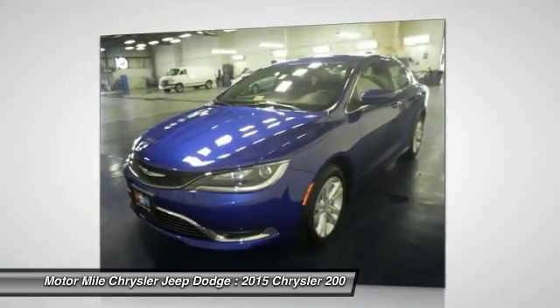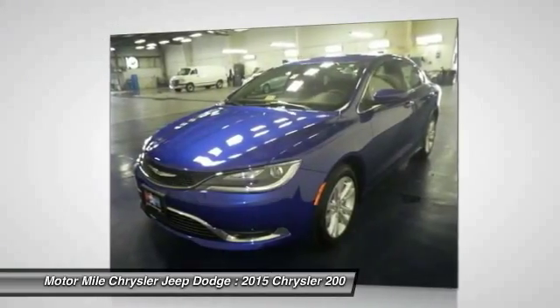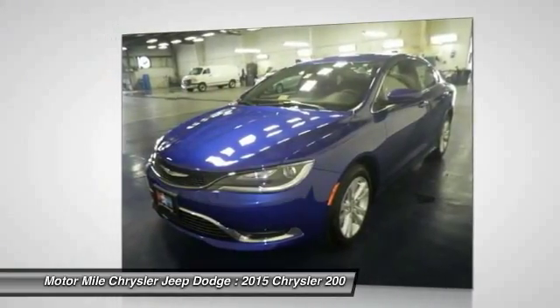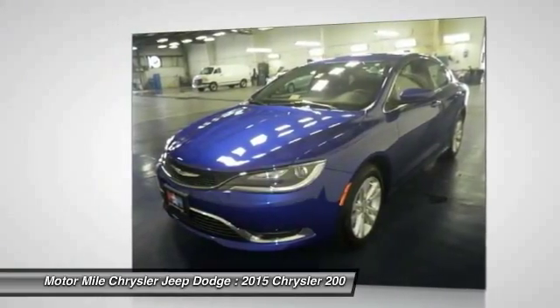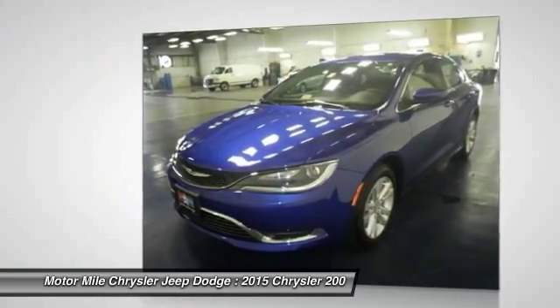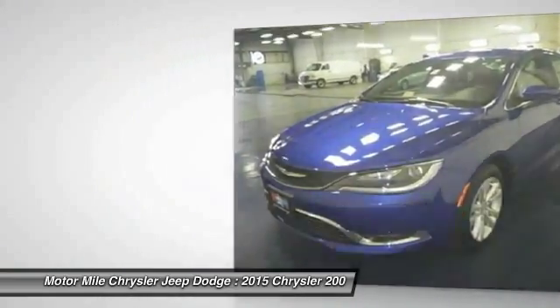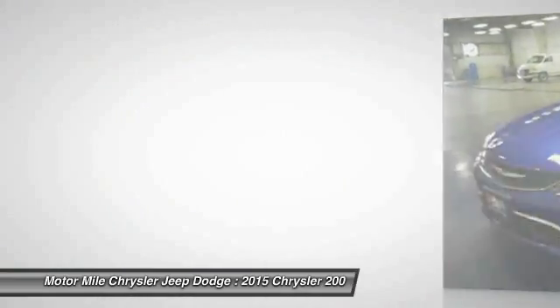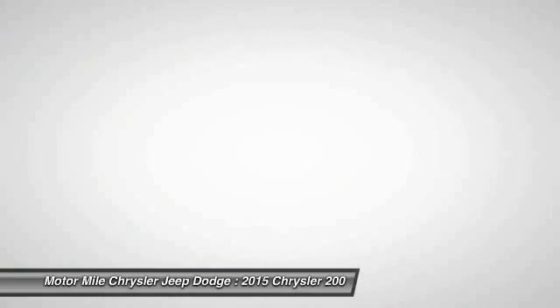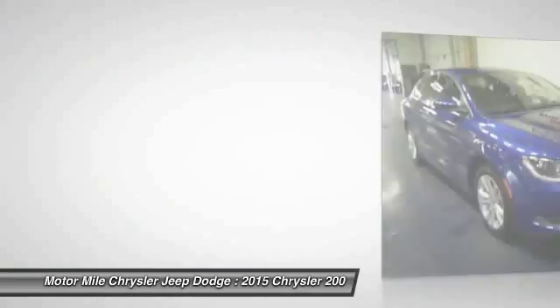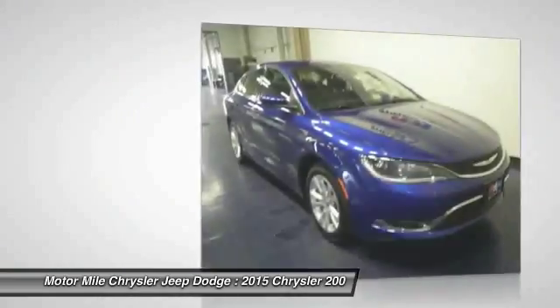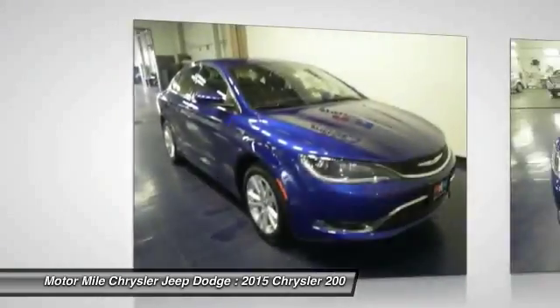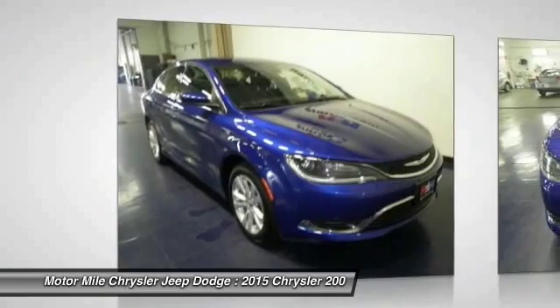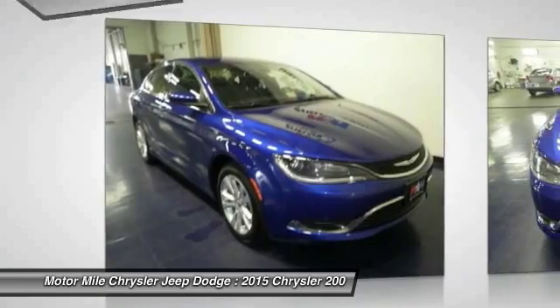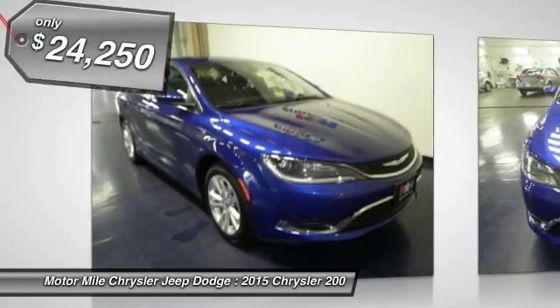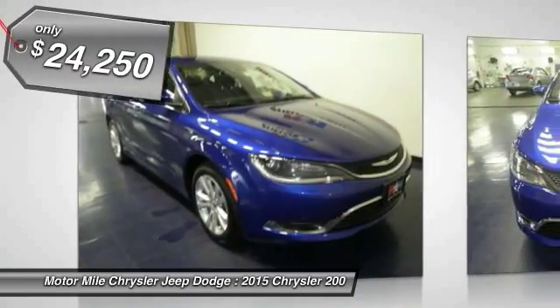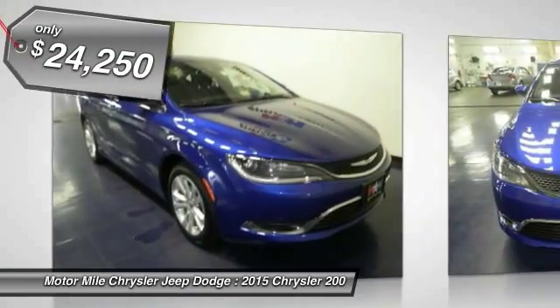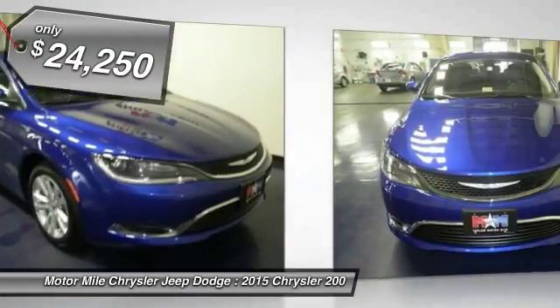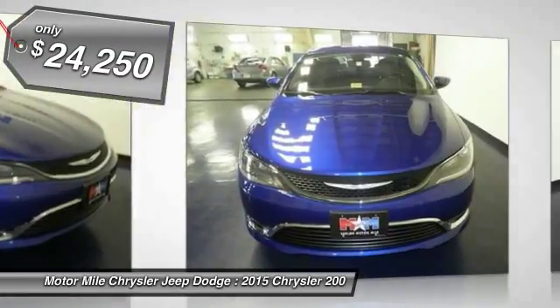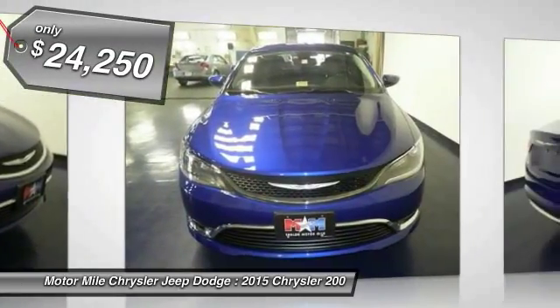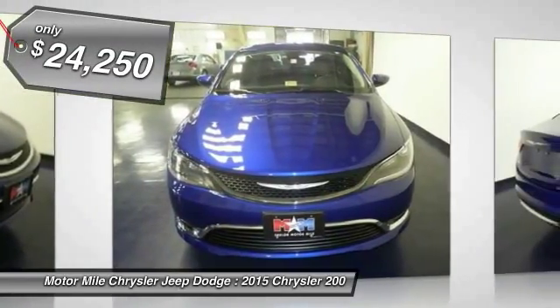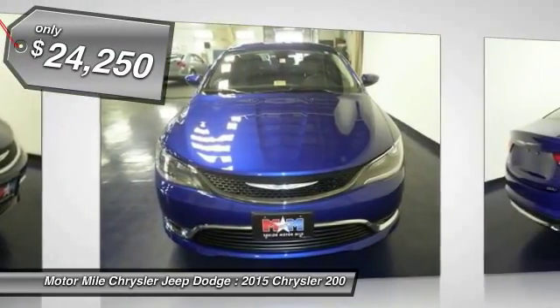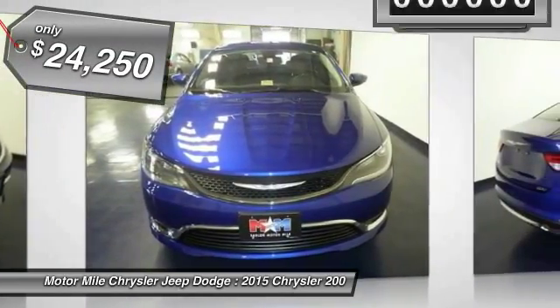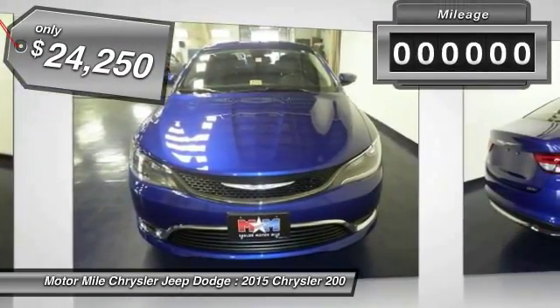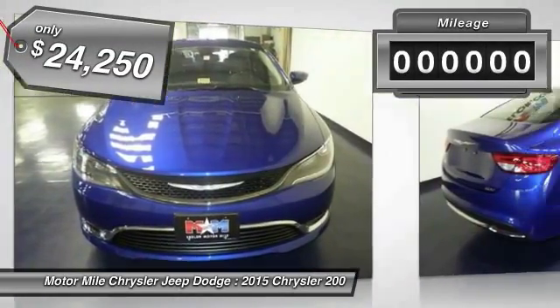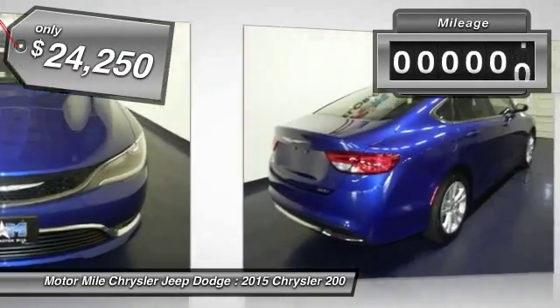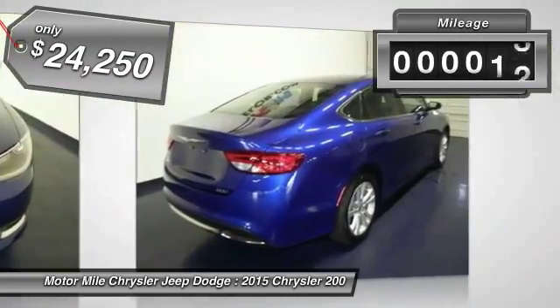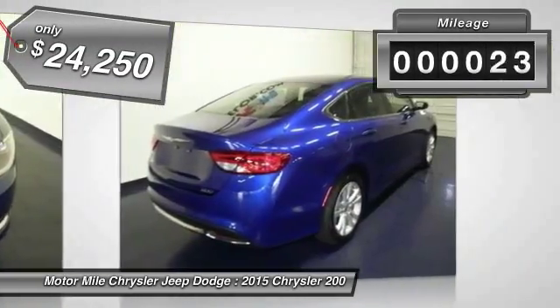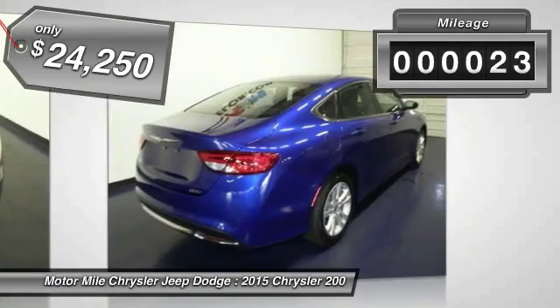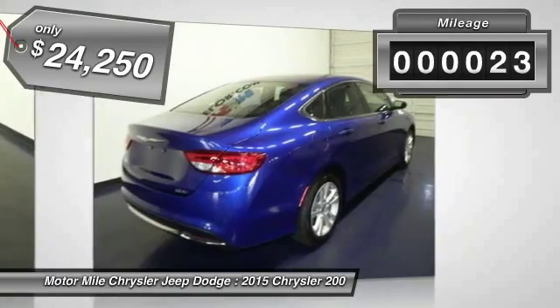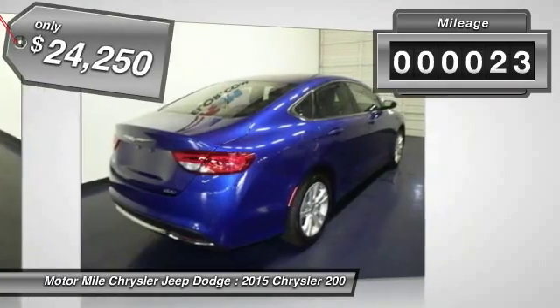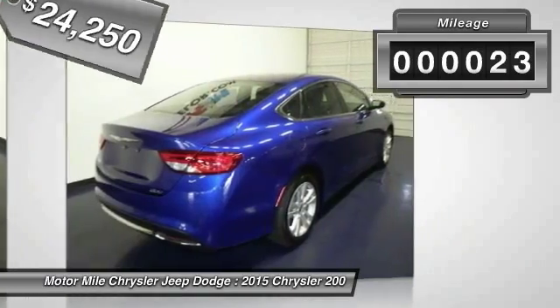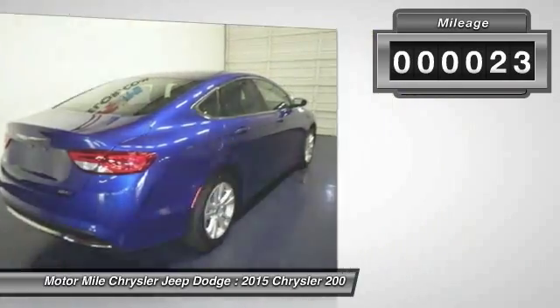This 200 model for Chrysler takes an aggressive step into a competitive market and is priced below $25,000. This vehicle has less than 100 miles.